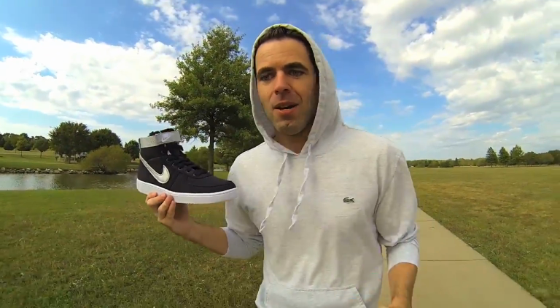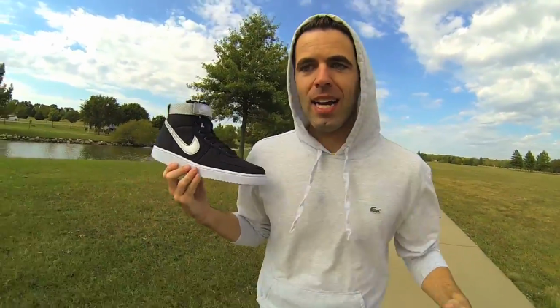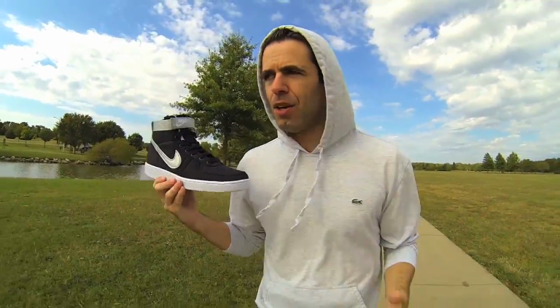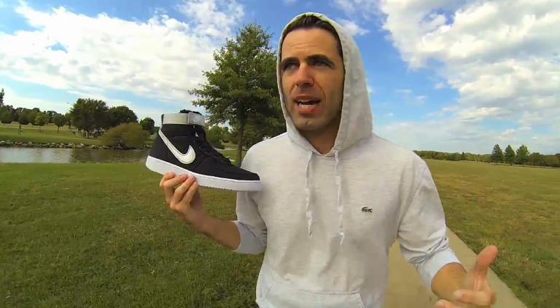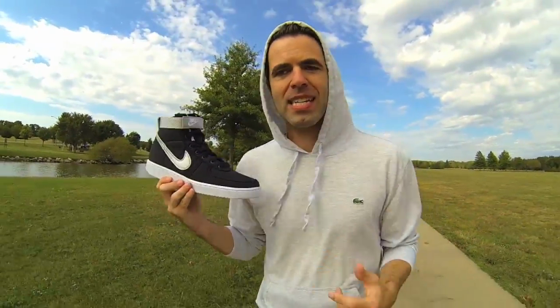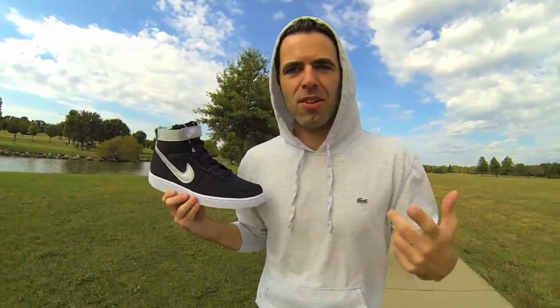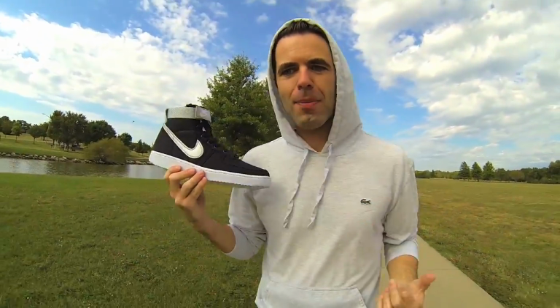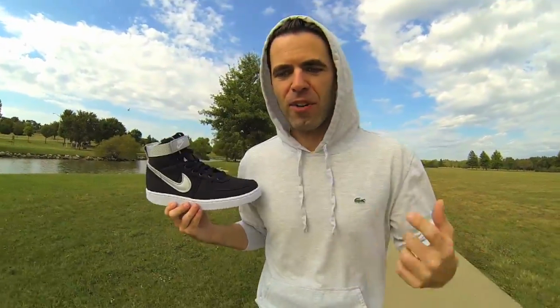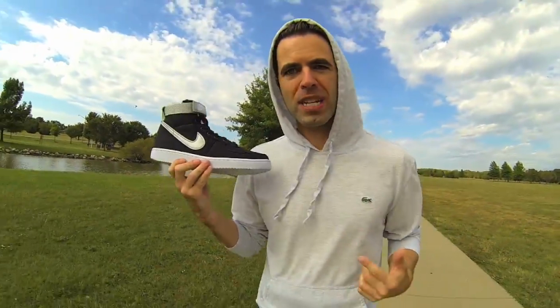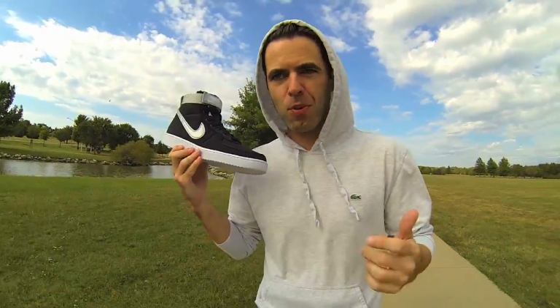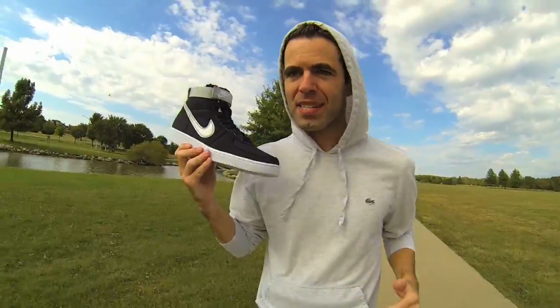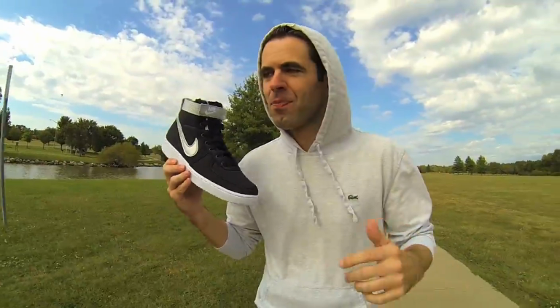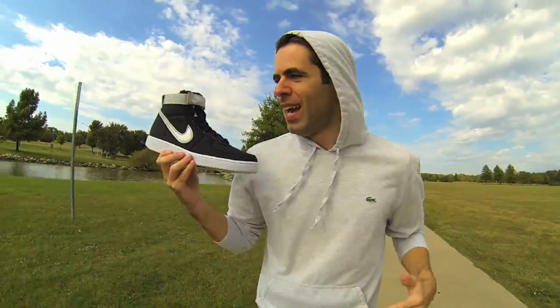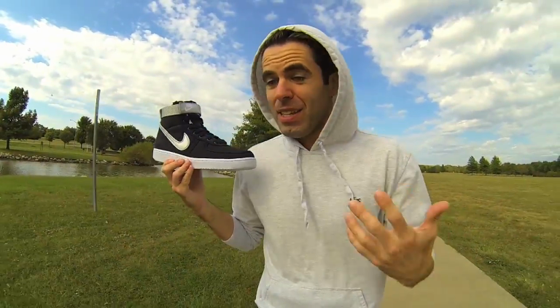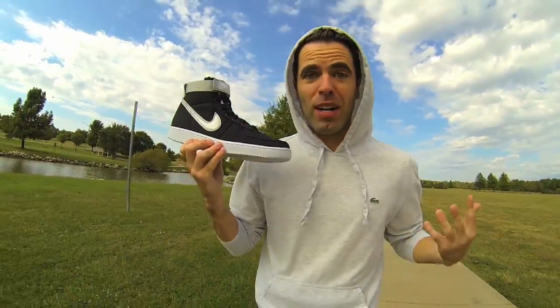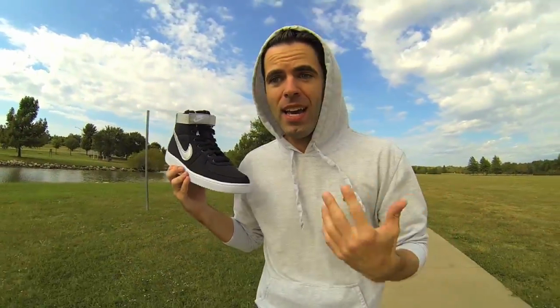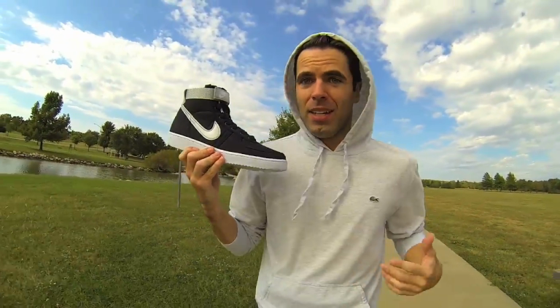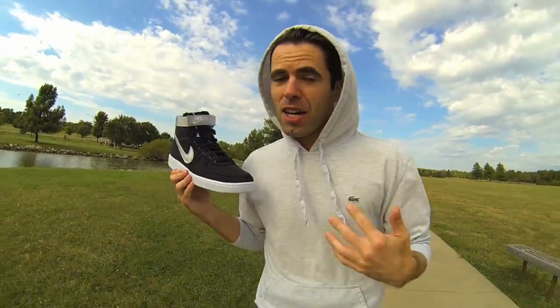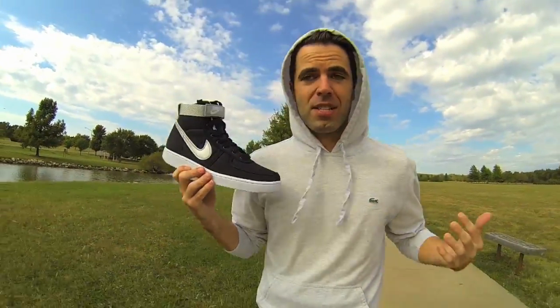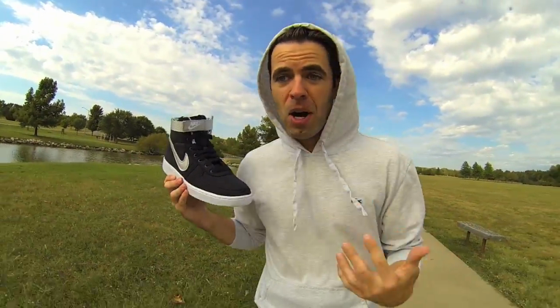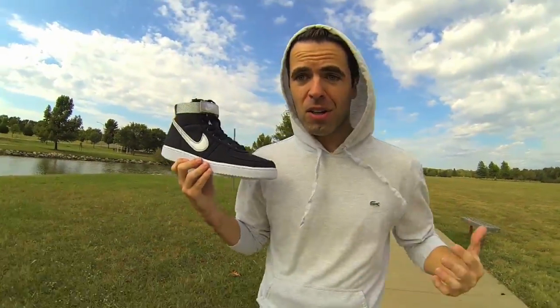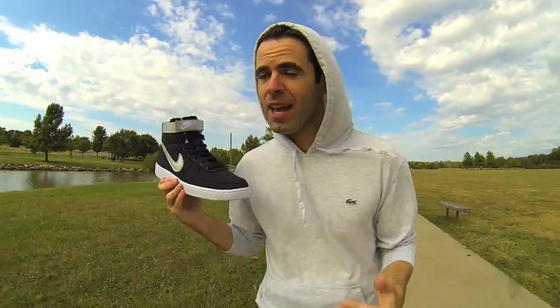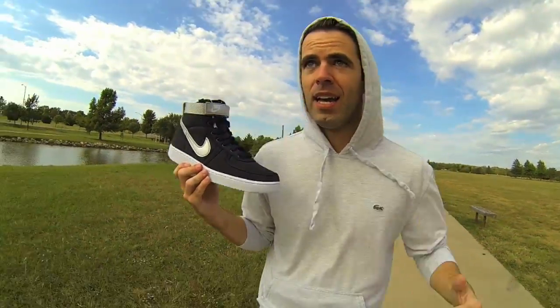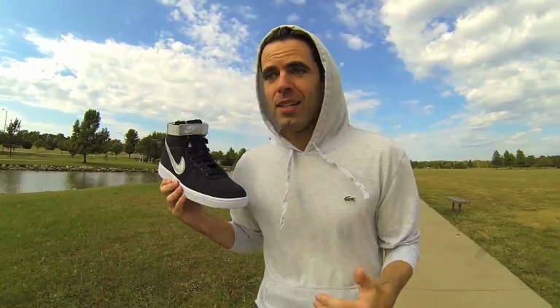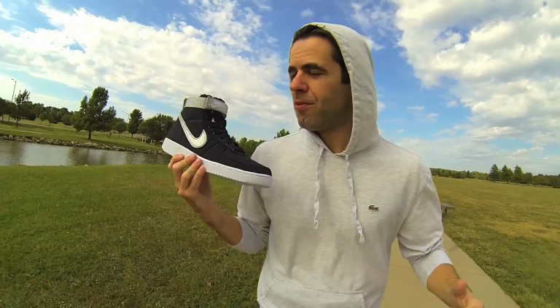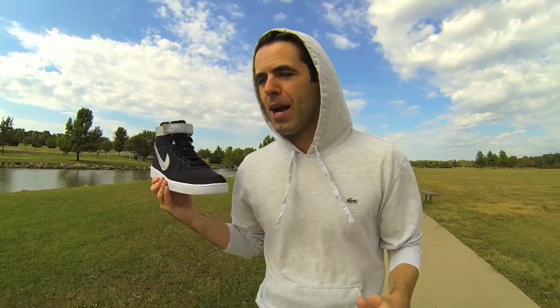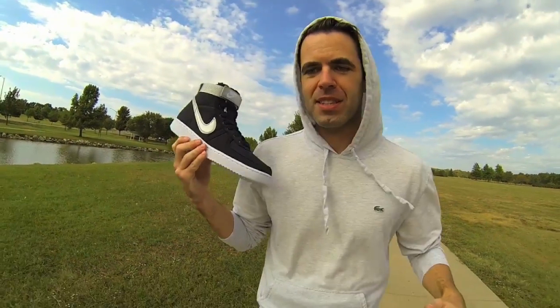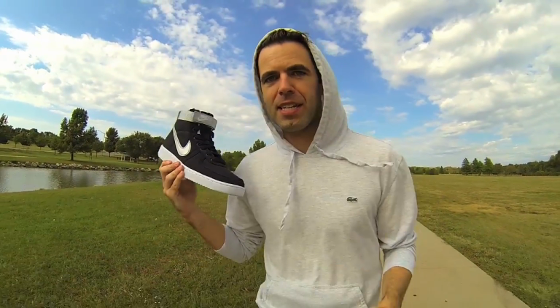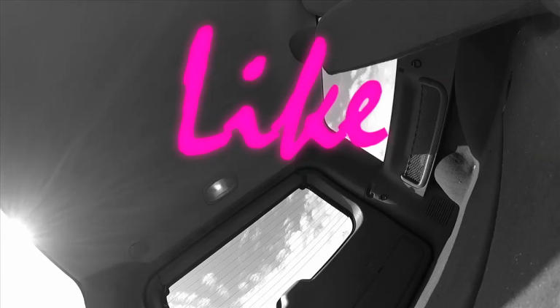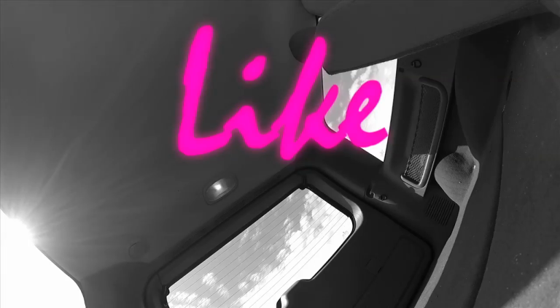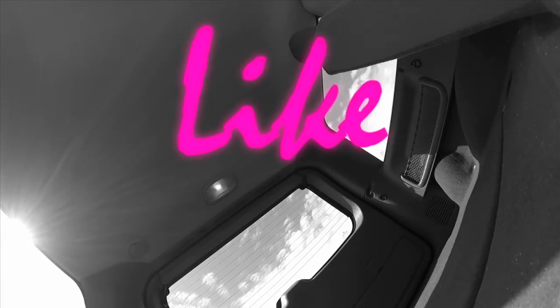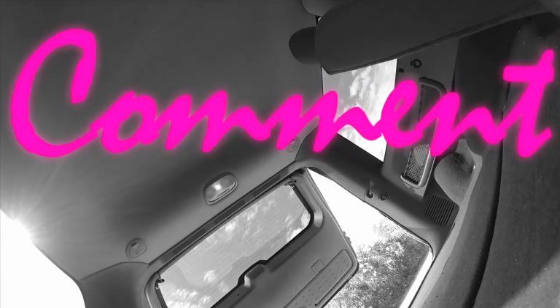The only way I'm seeing these elsewhere is on eBay for like four times the price, and they're probably knockoffs because they're from Hong Kong. So I'm very happy to get this Nike Vandal.